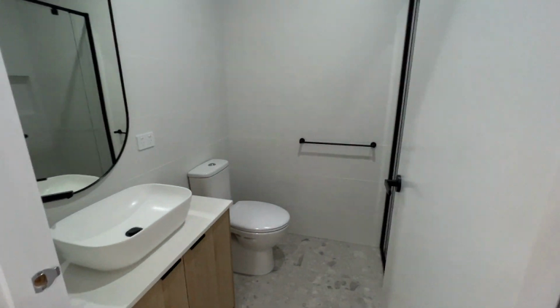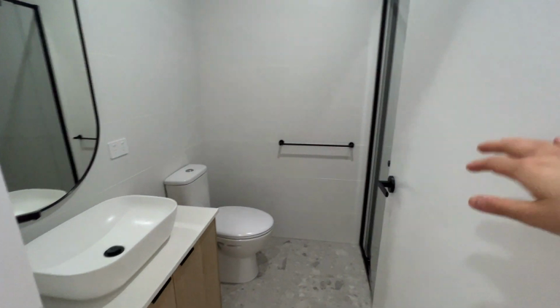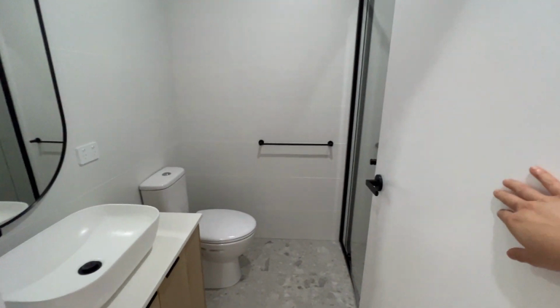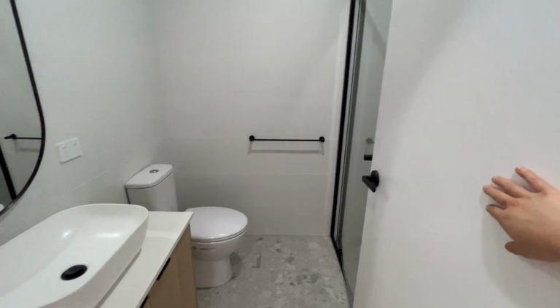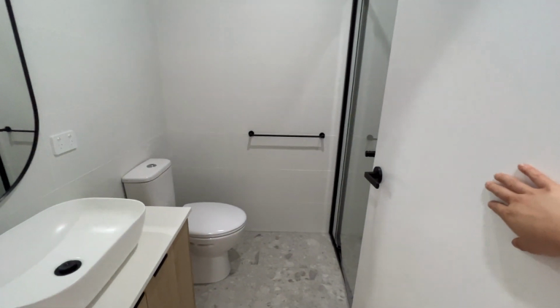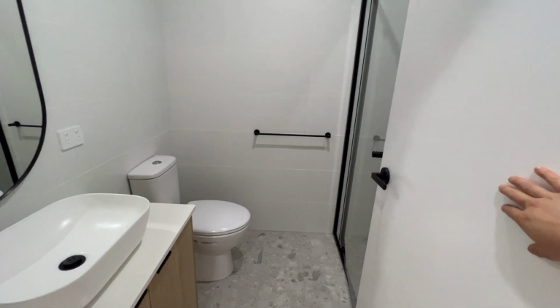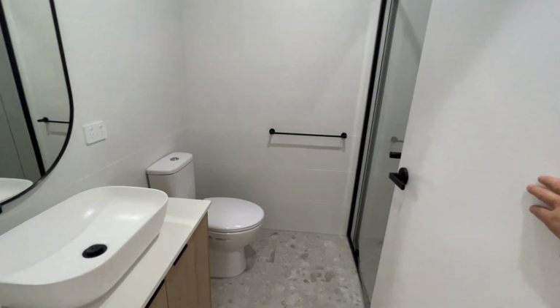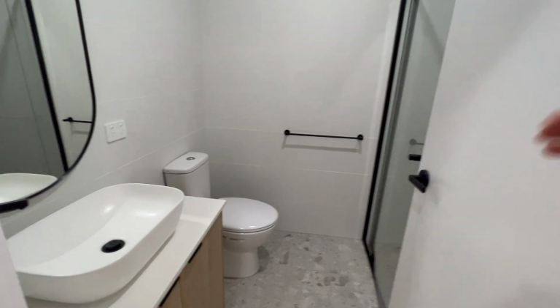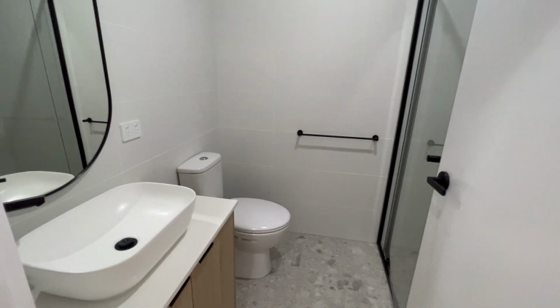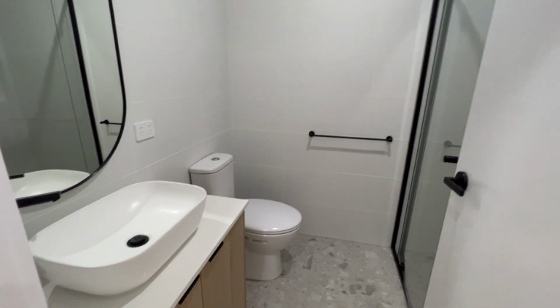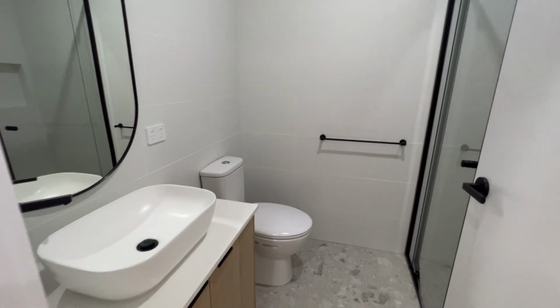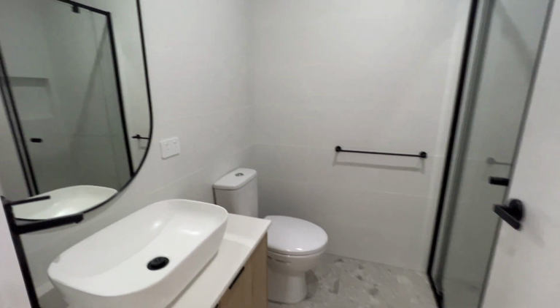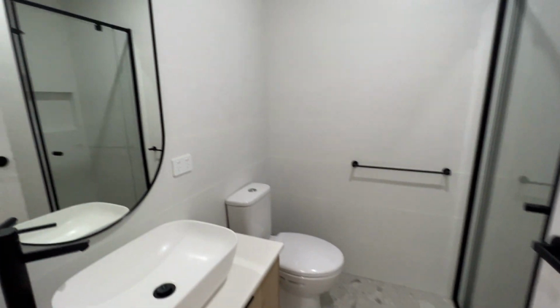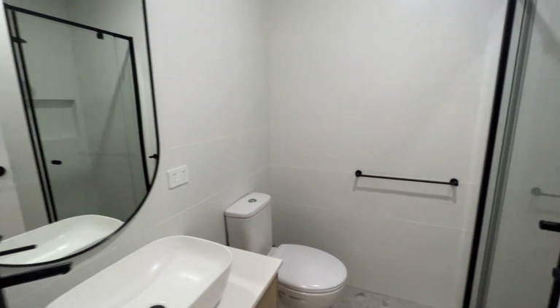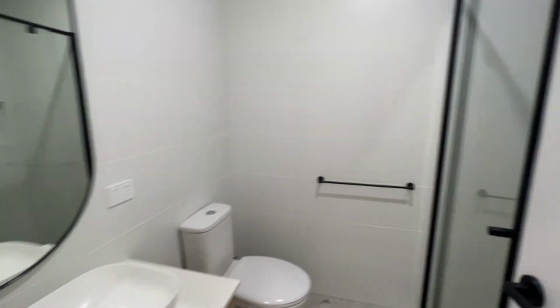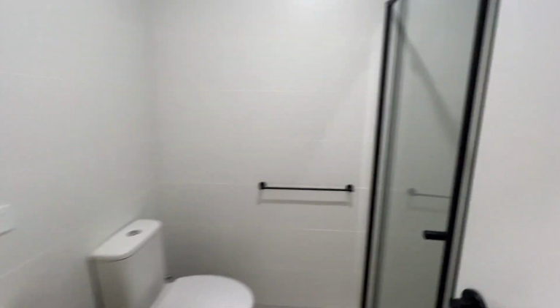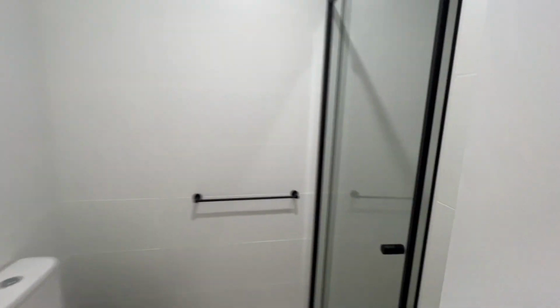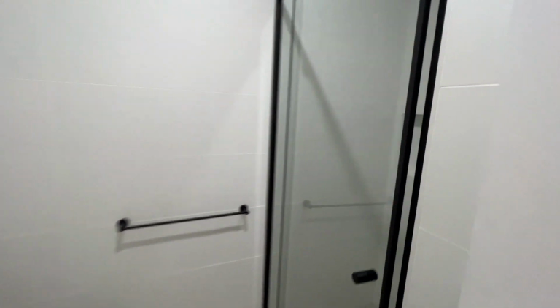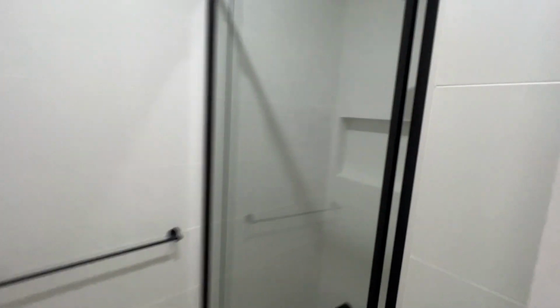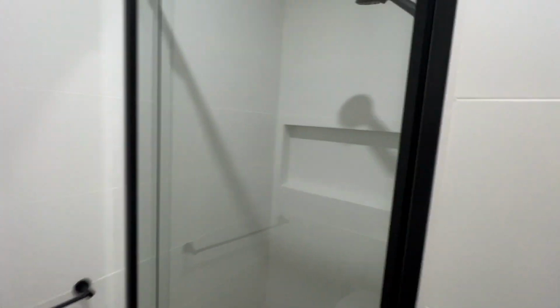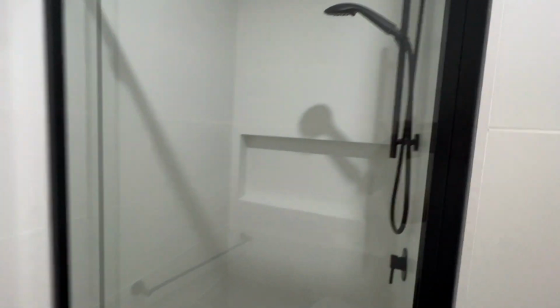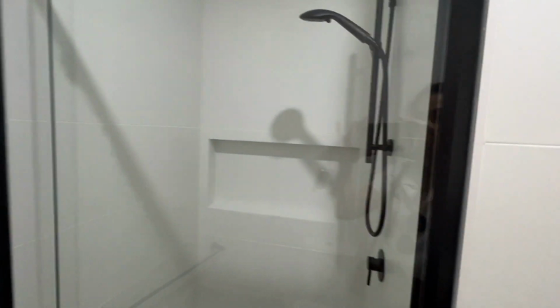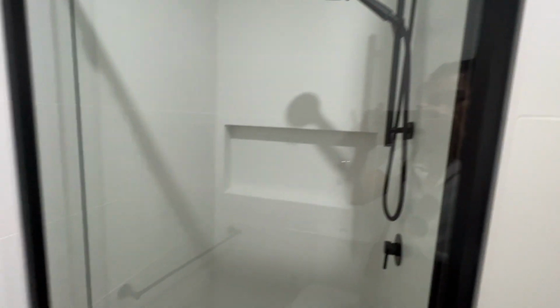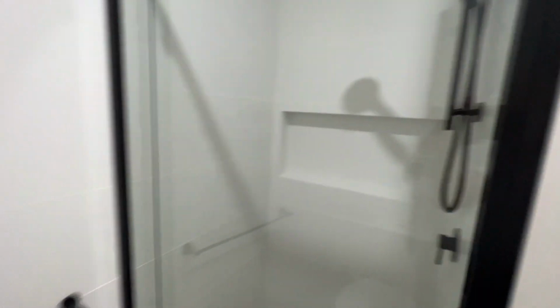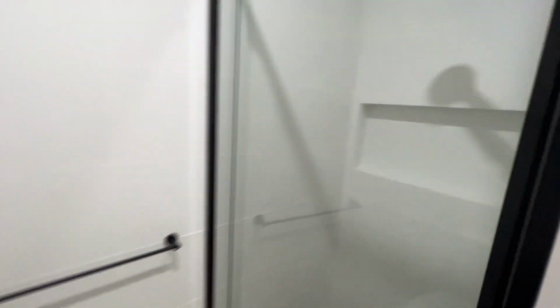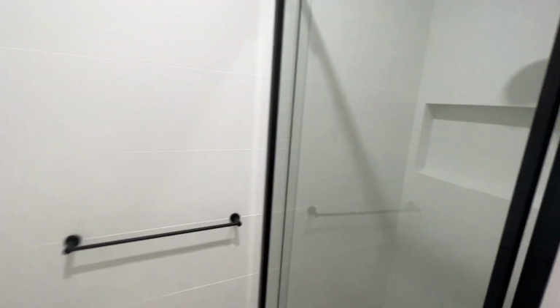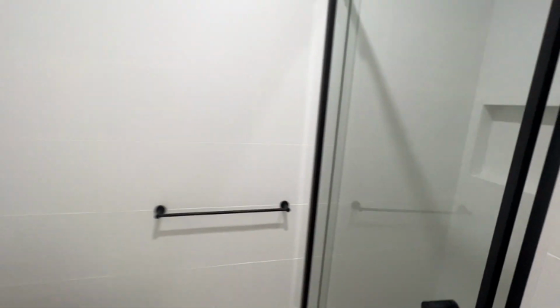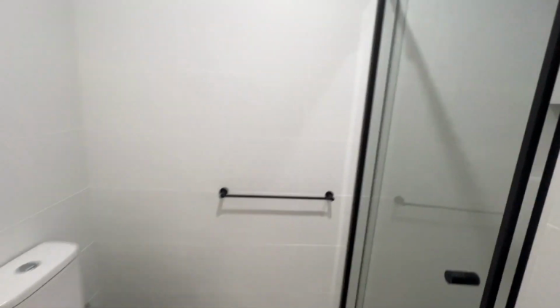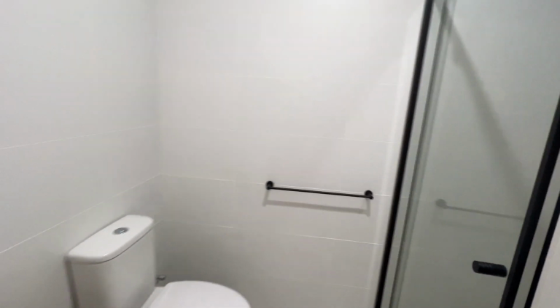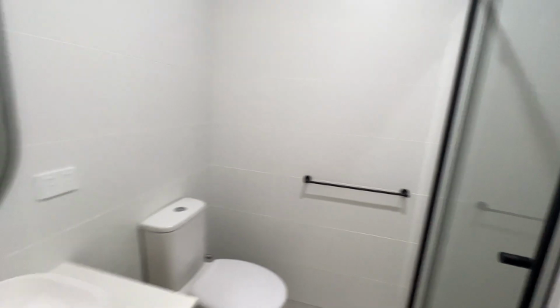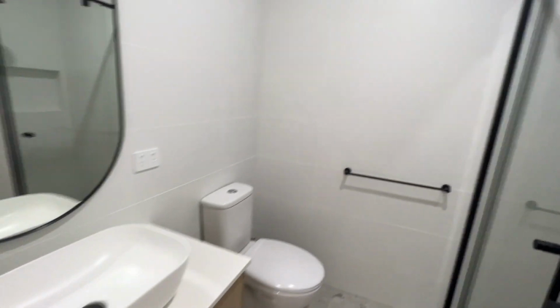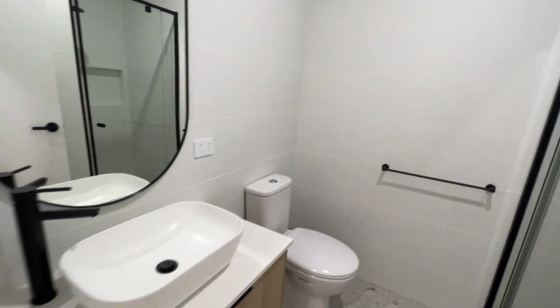The downstairs bathroom with toilet. Standard shower head, toilet, and sink.